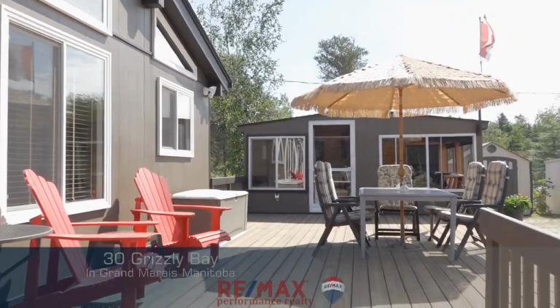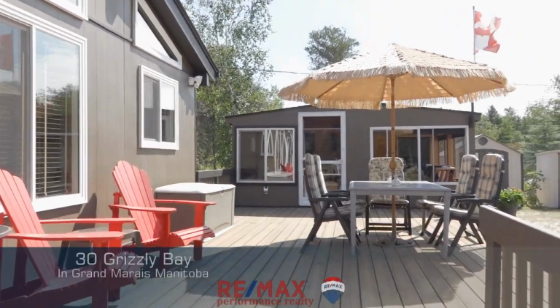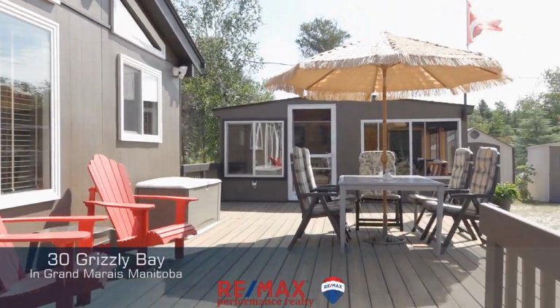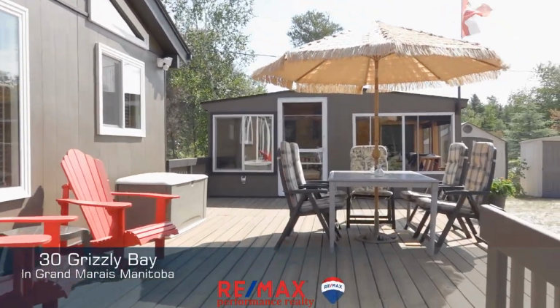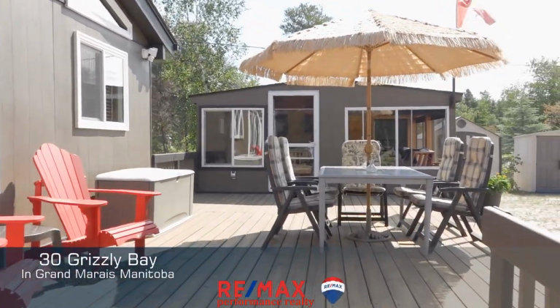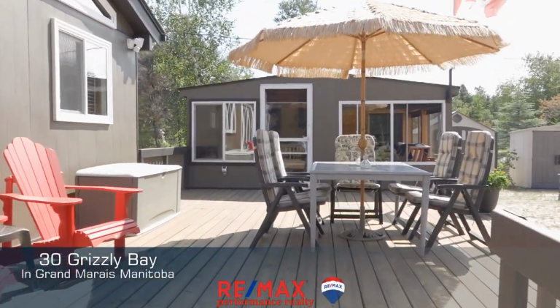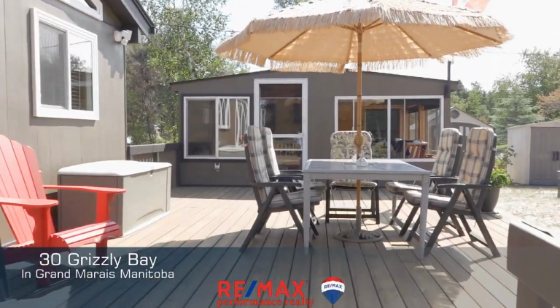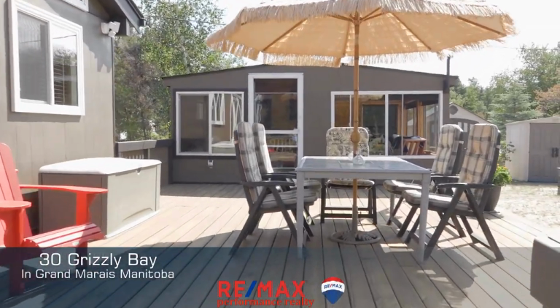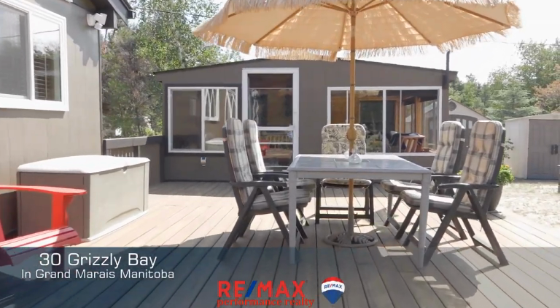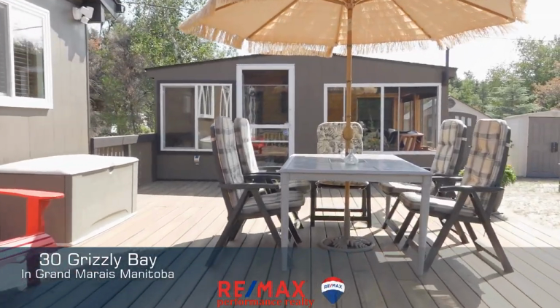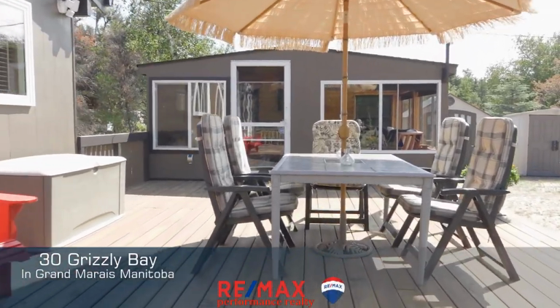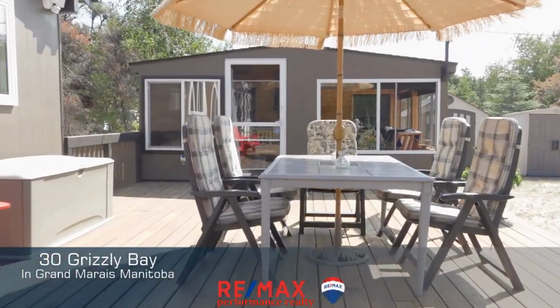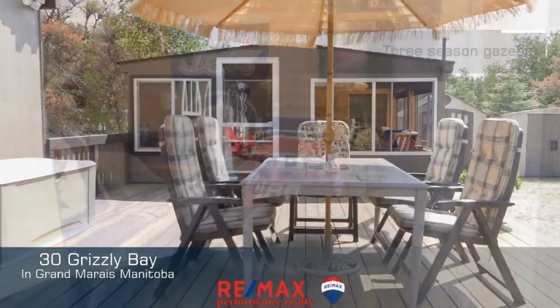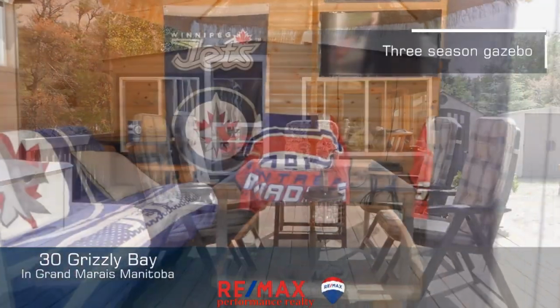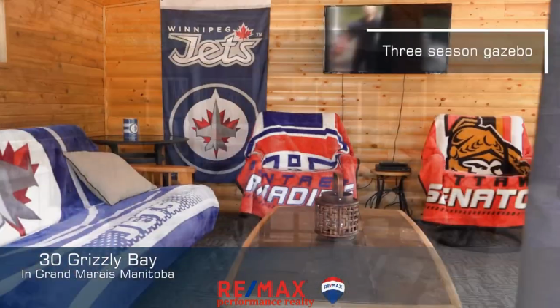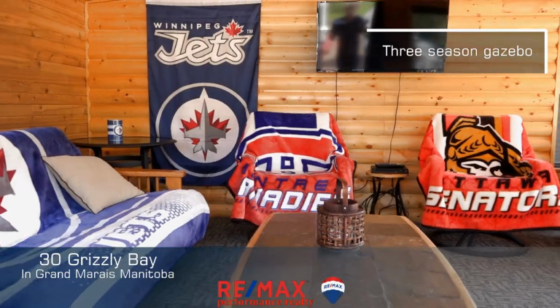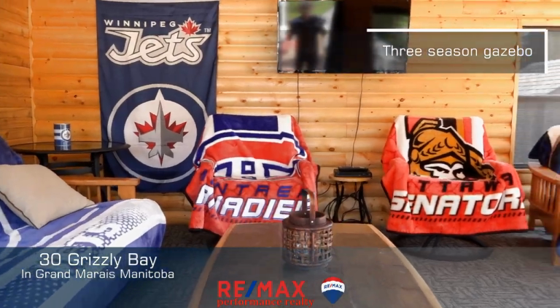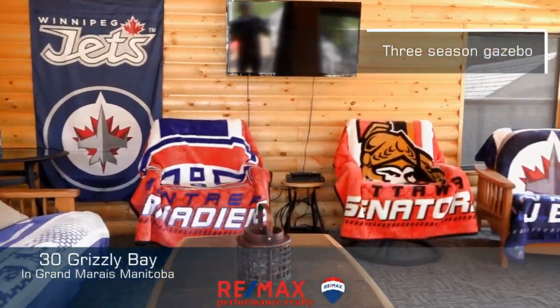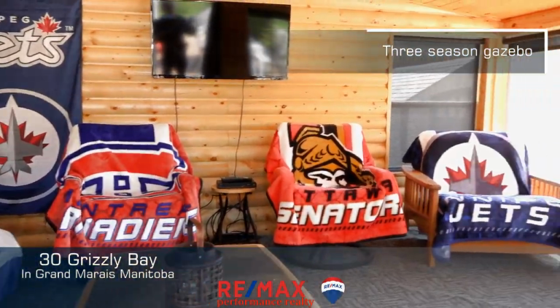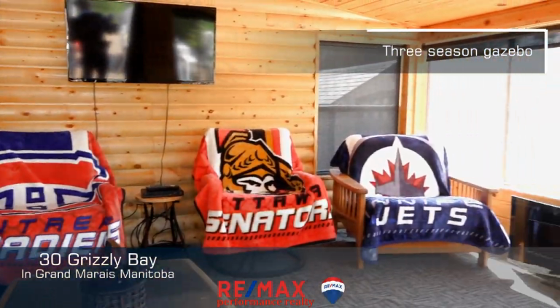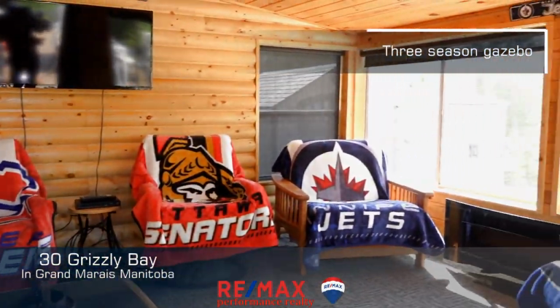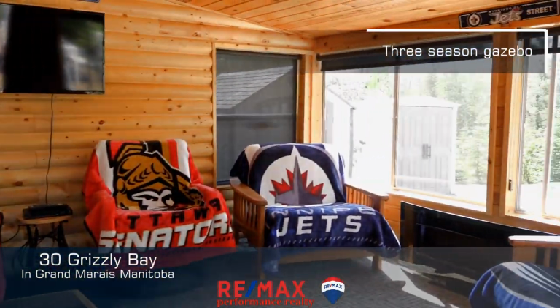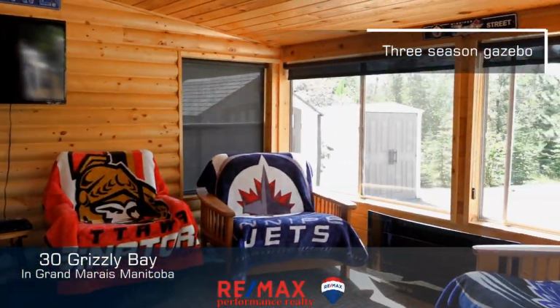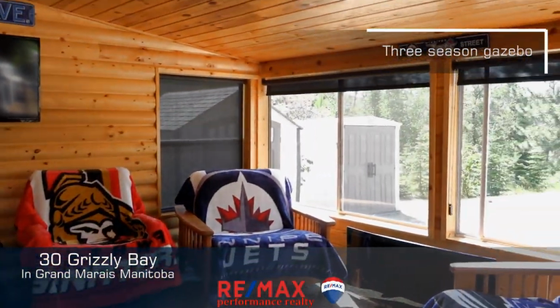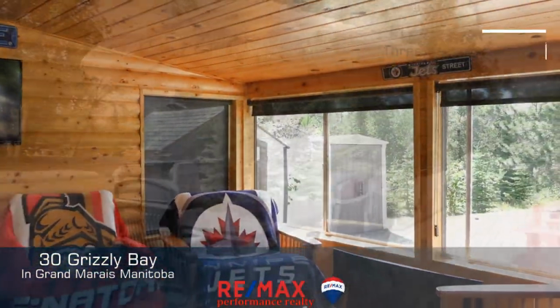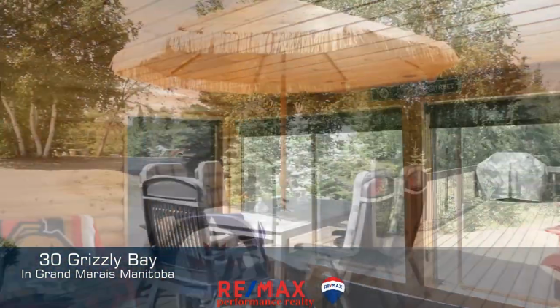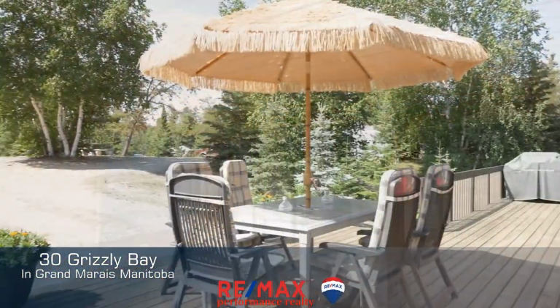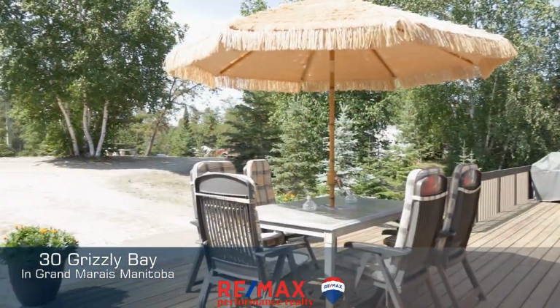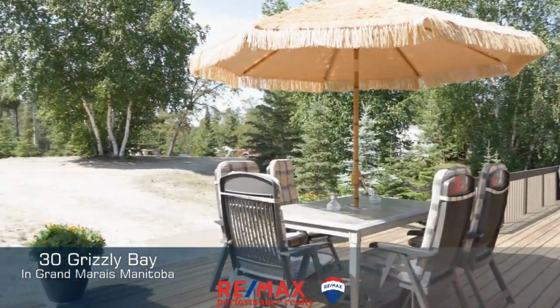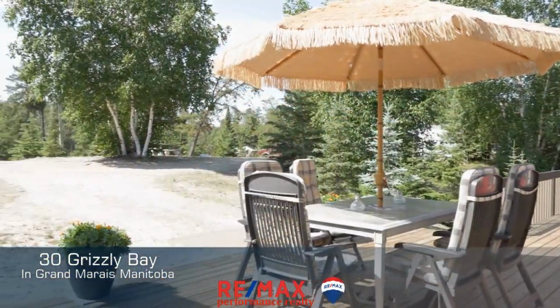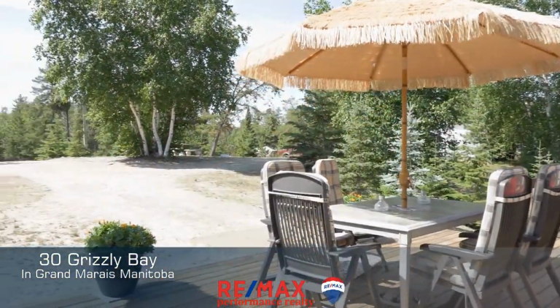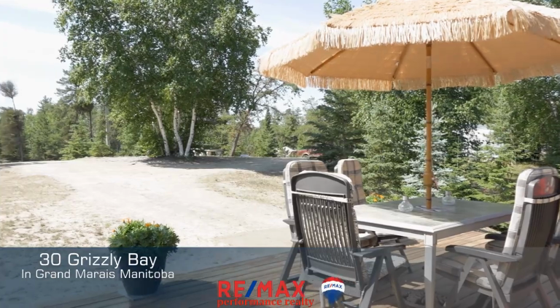We had so much to talk about at this place — the huge deck, three-season gazebo, circle driveway. Just so much to talk about.